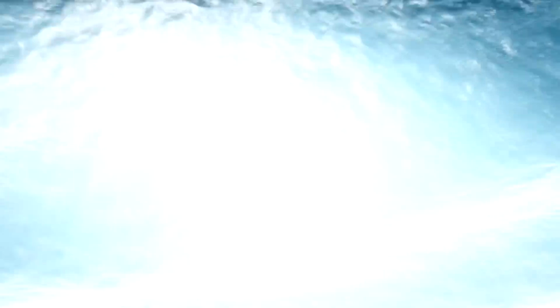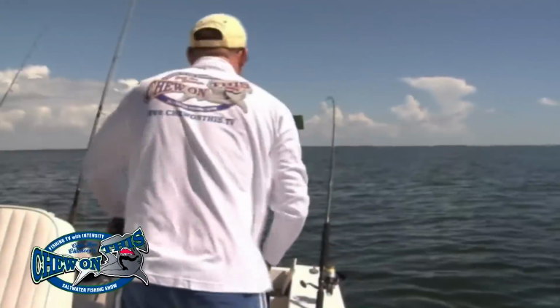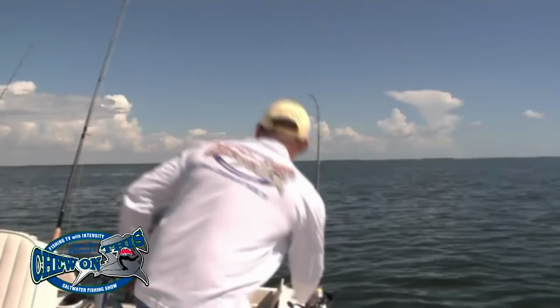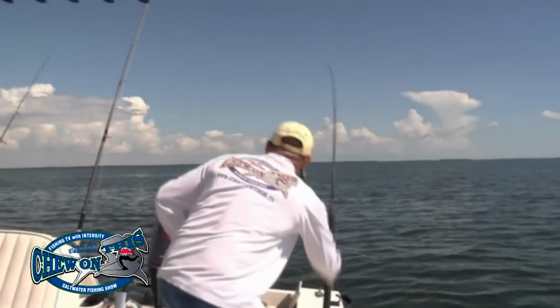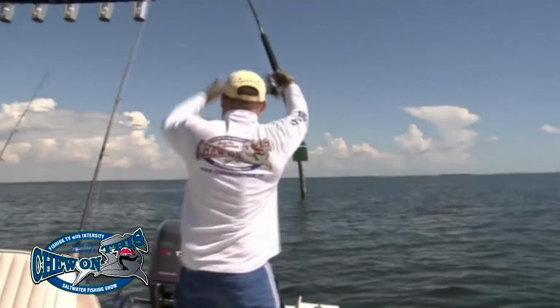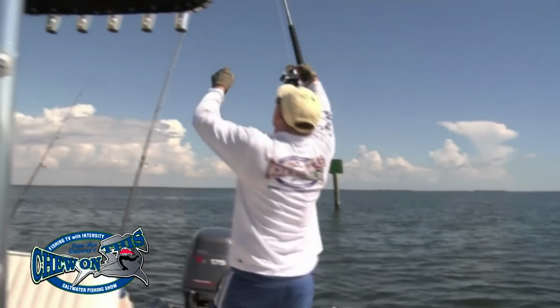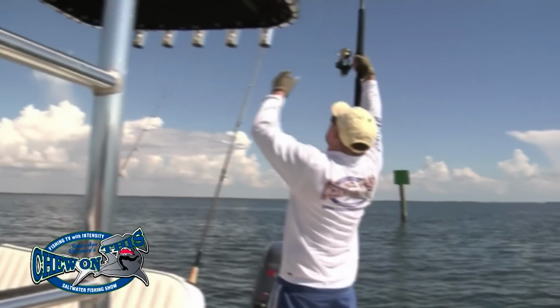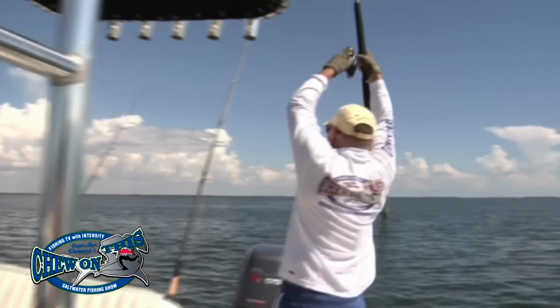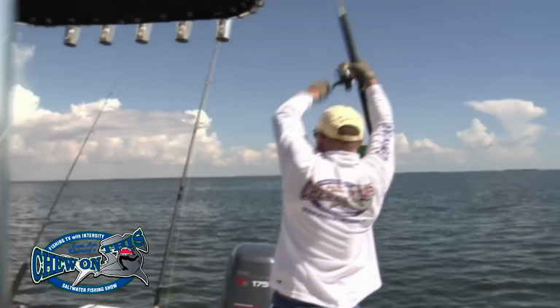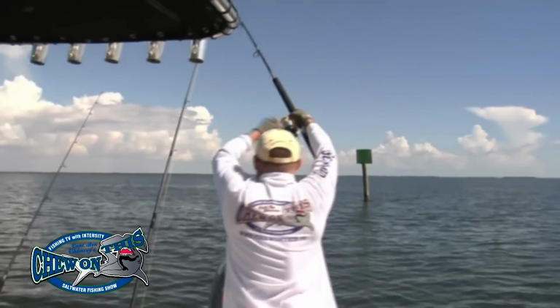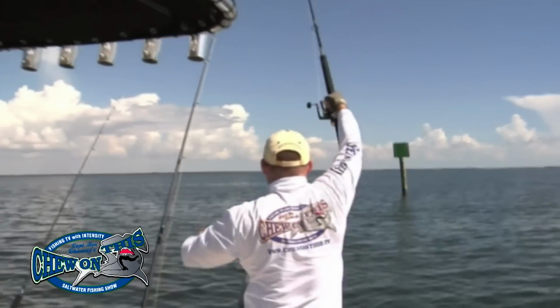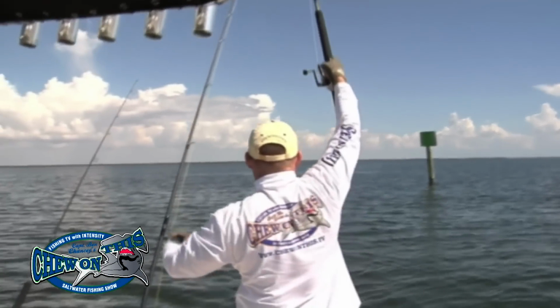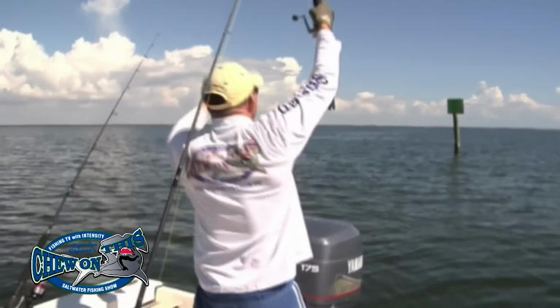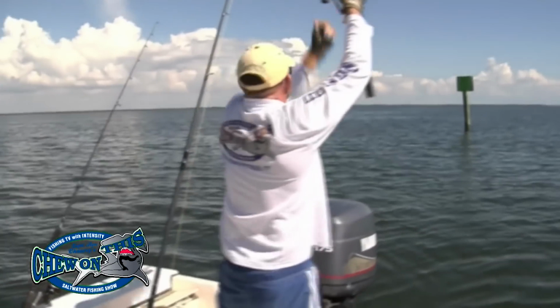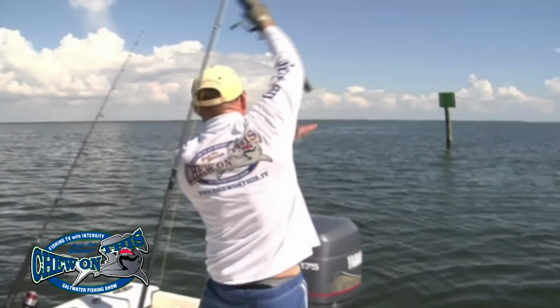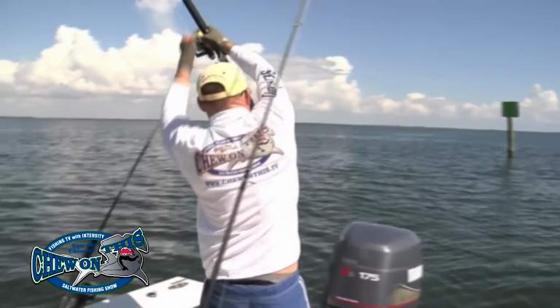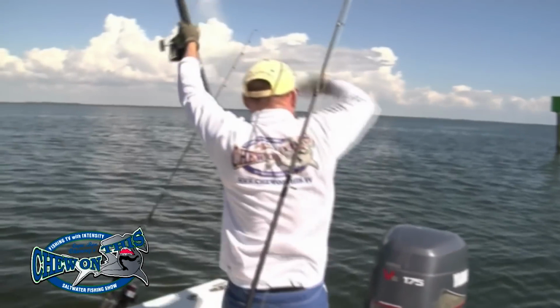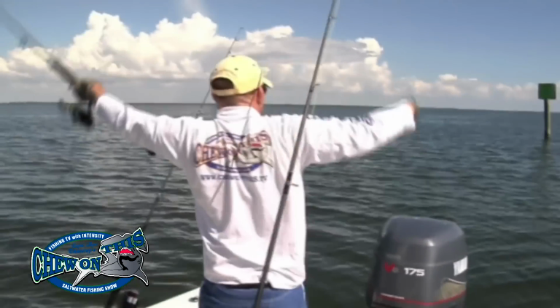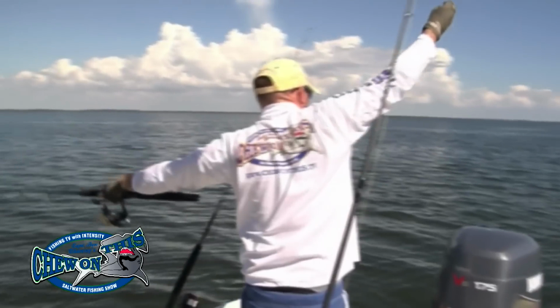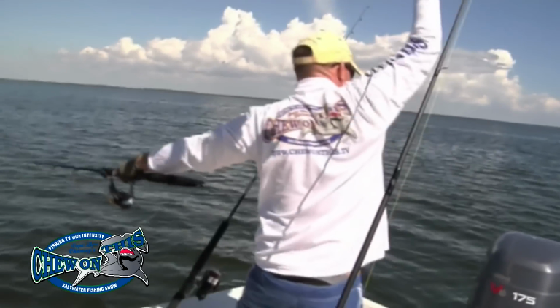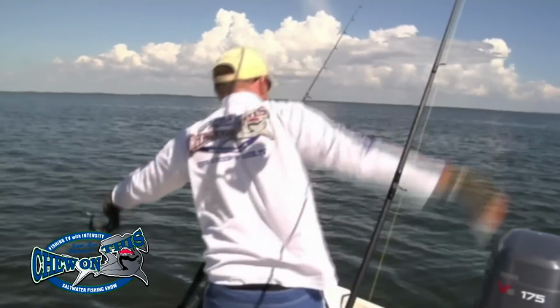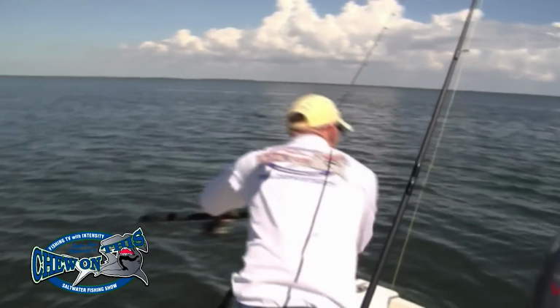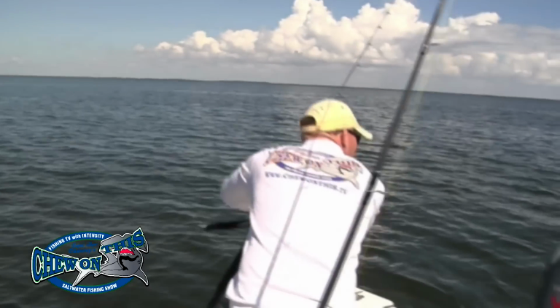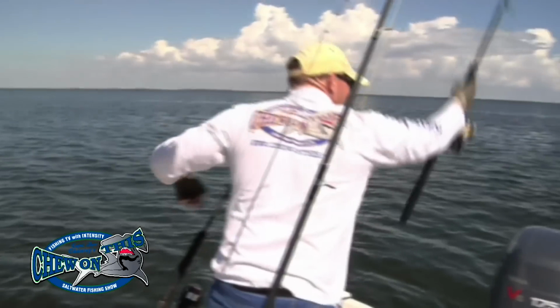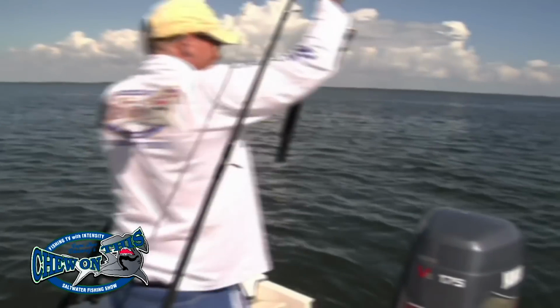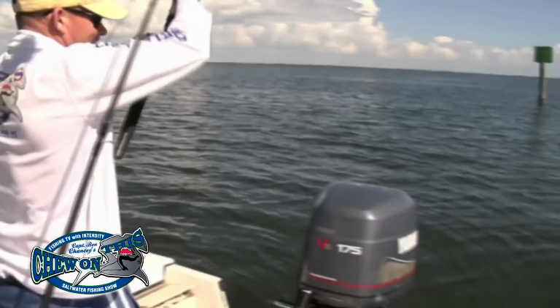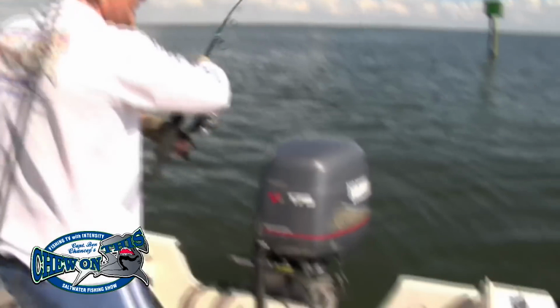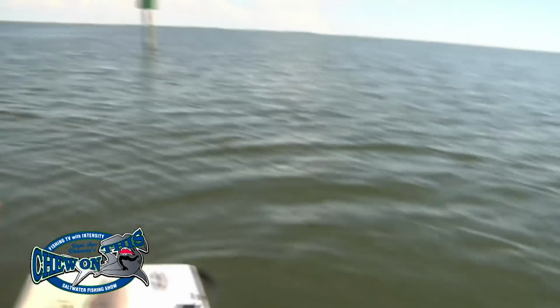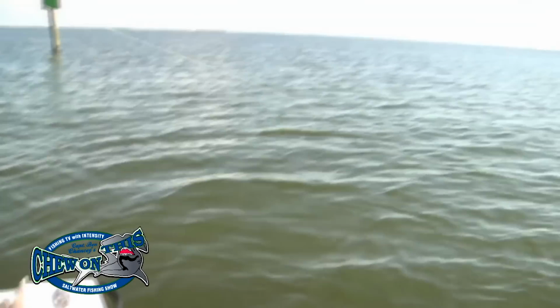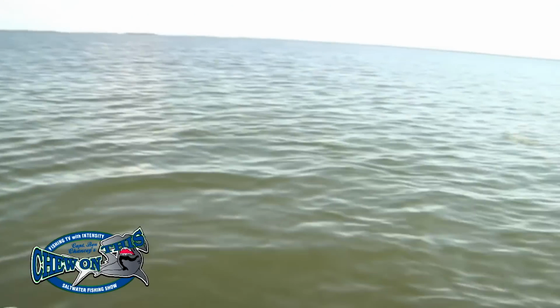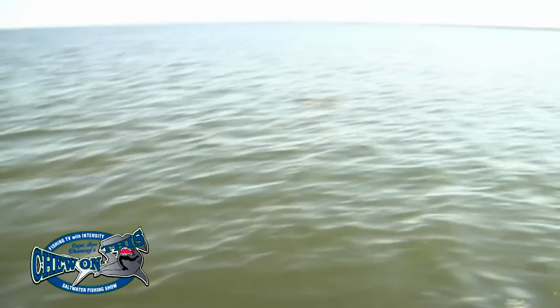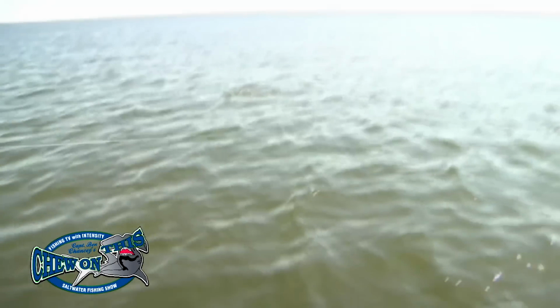Look at this! Look how fast he just went past us. He's still in. He's got one. He's got two. Right under — he's still got both.